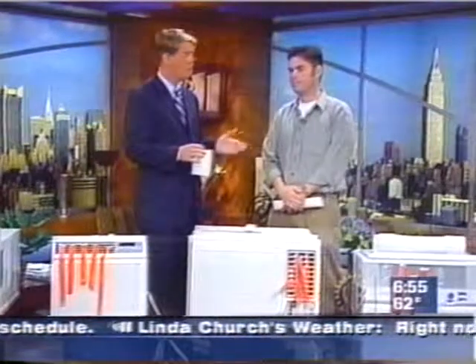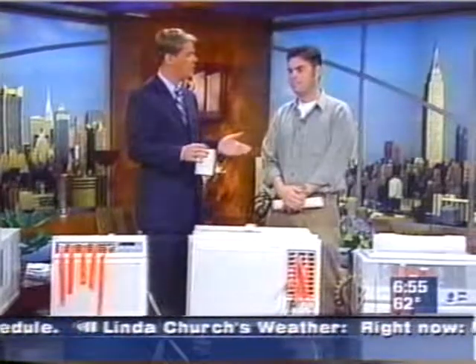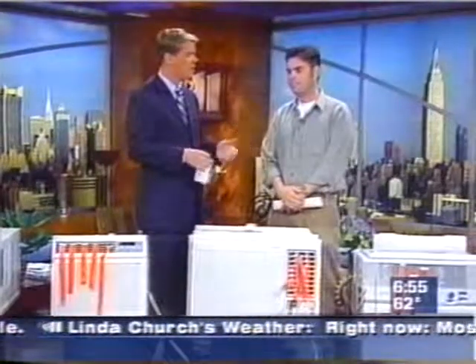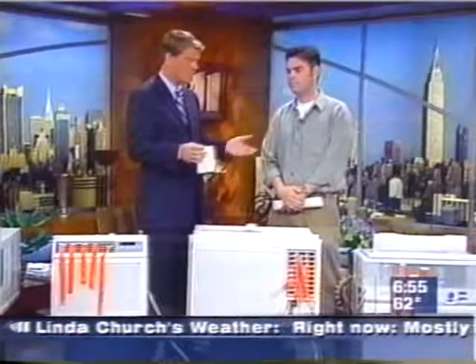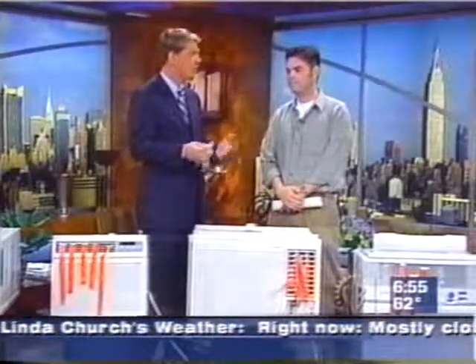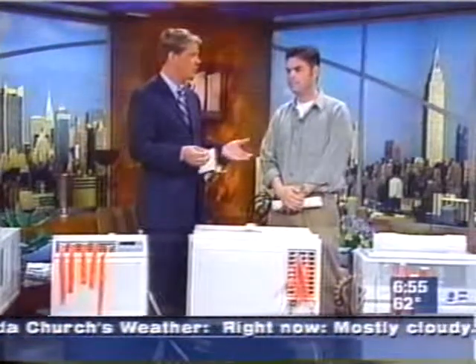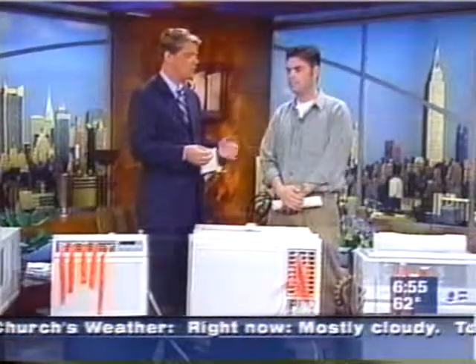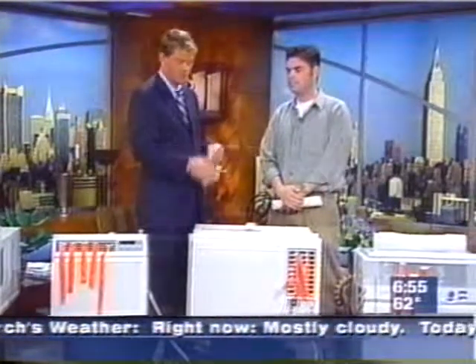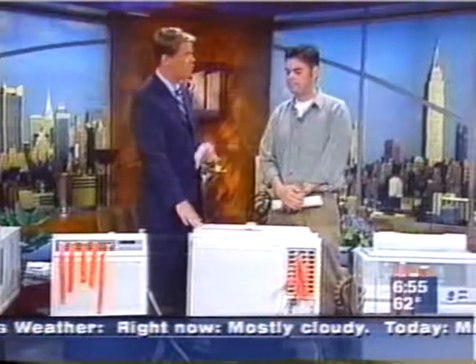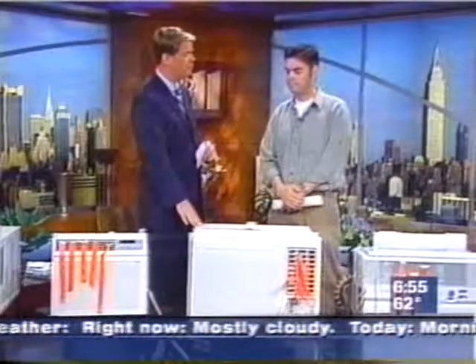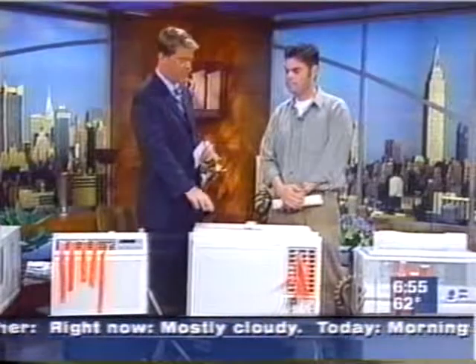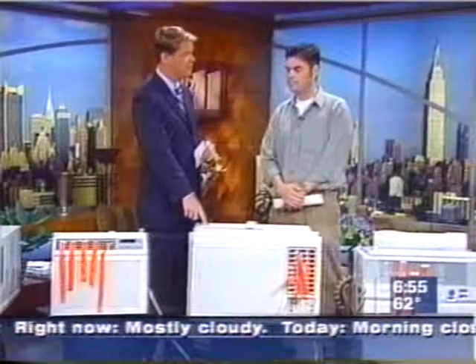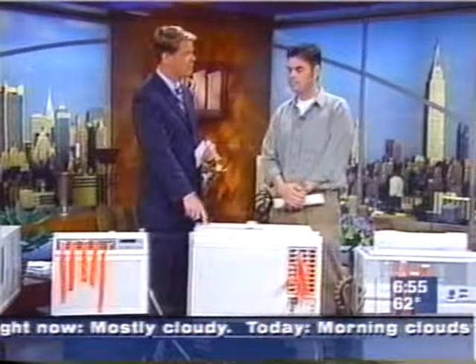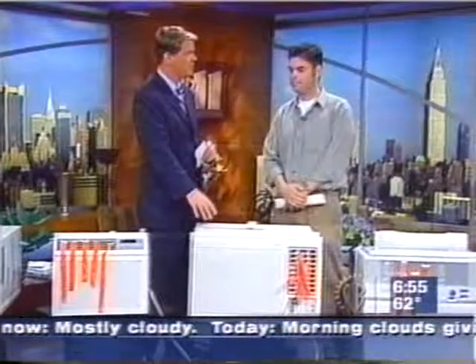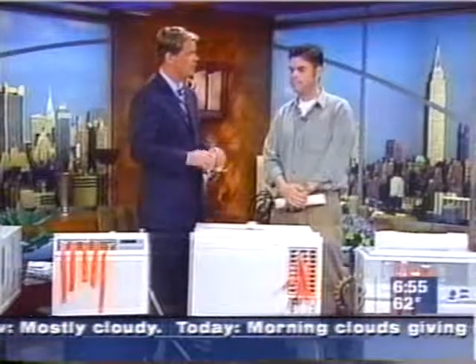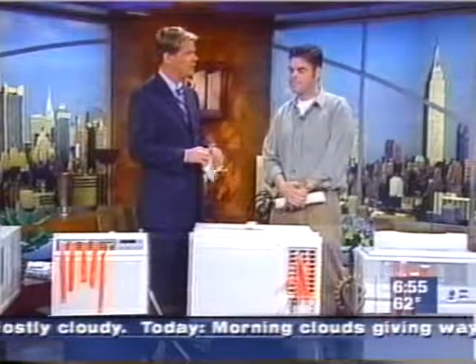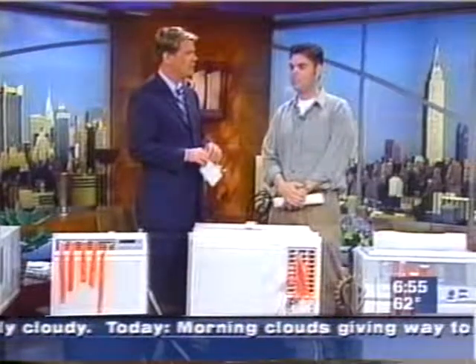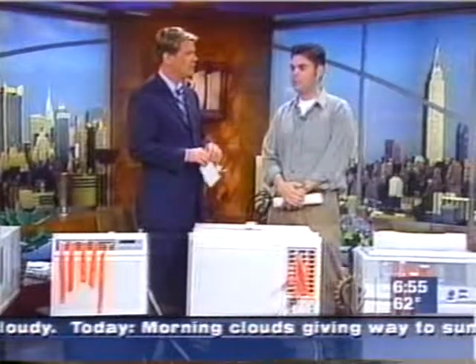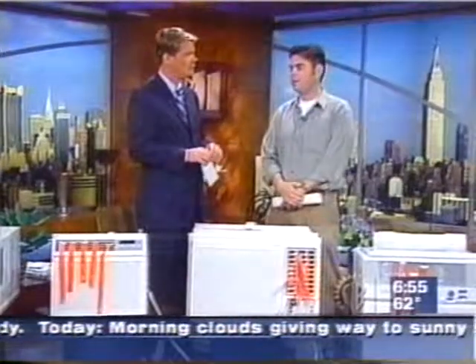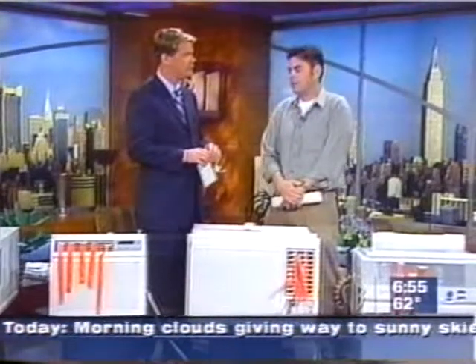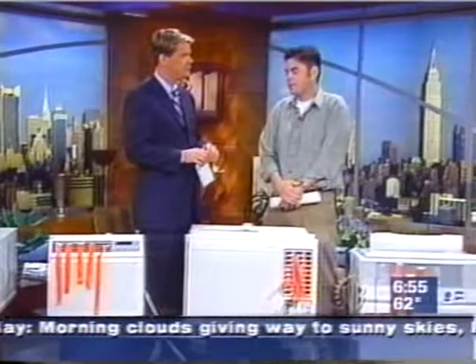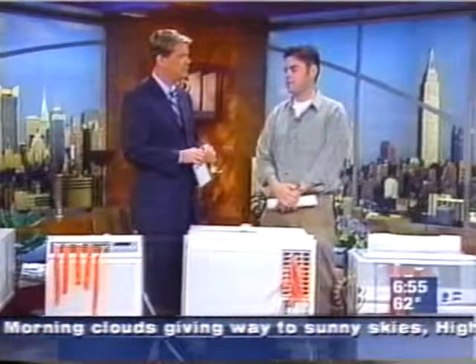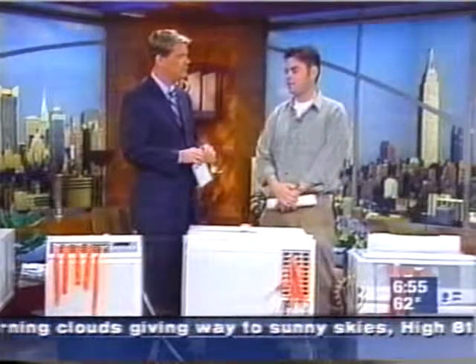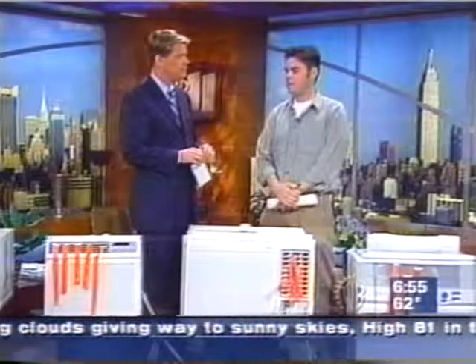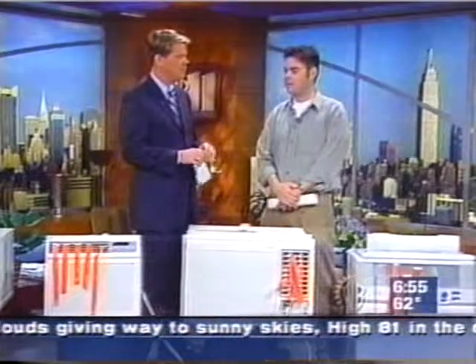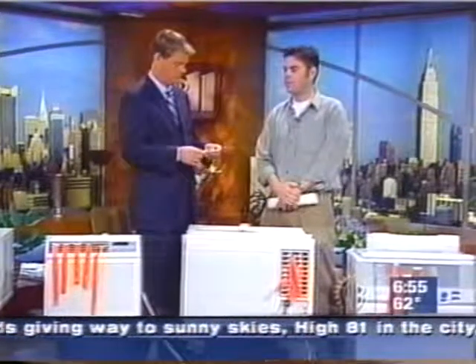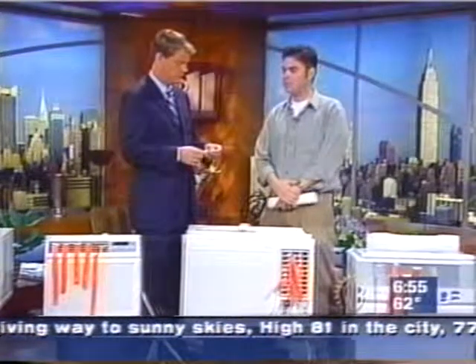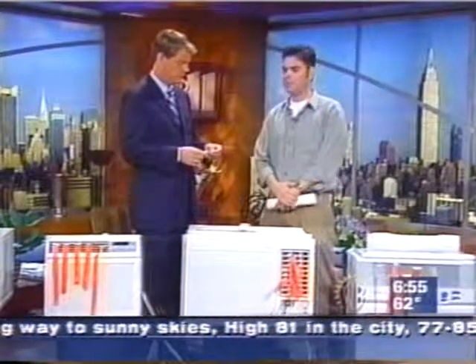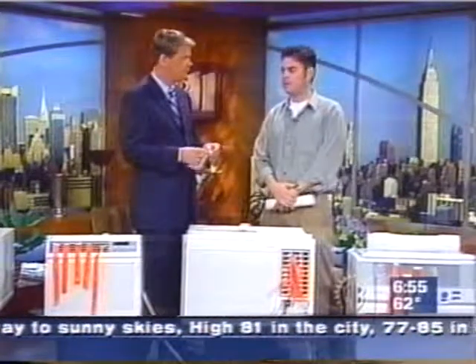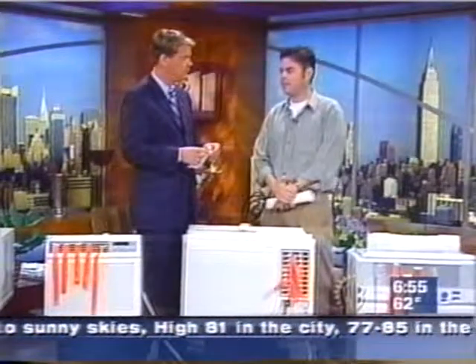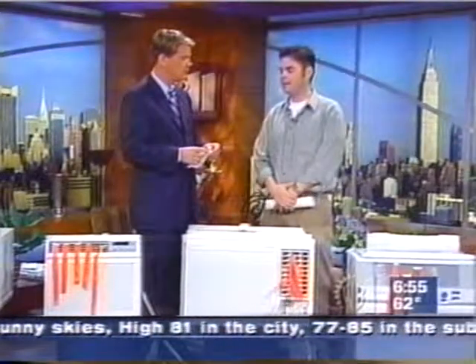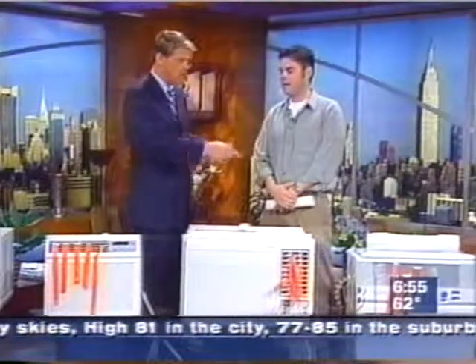If you have old air conditioners right now that are still working, still cooling down the room — these new ones are so much more efficient. Do you think it pays in the long run just to upgrade? It probably will pay over the long run, over a couple of years. Your energy bill will be down. You will be cooler. It will pay, I think.